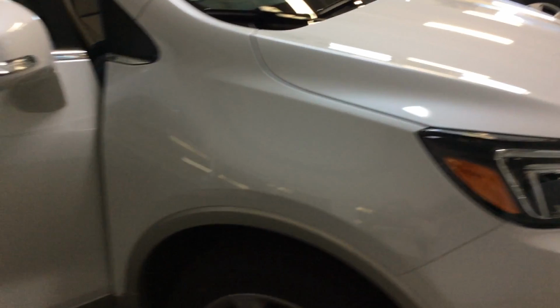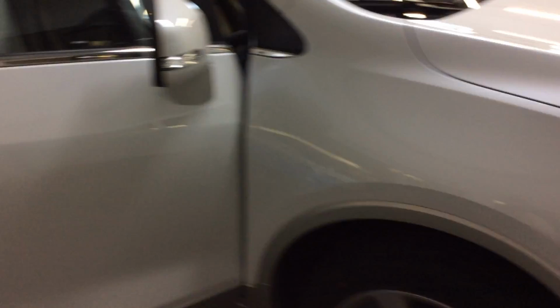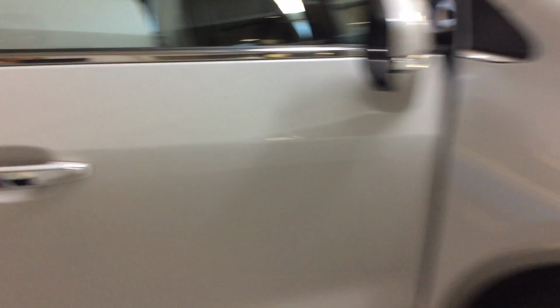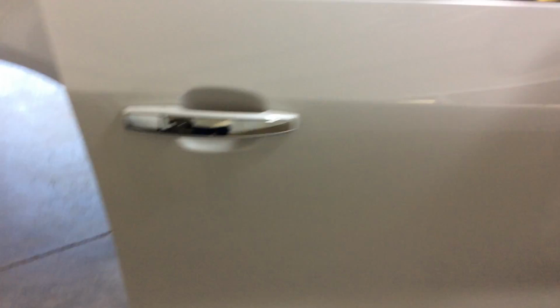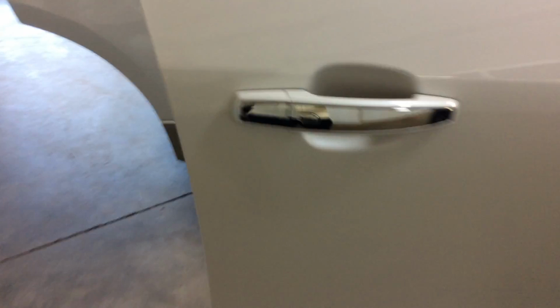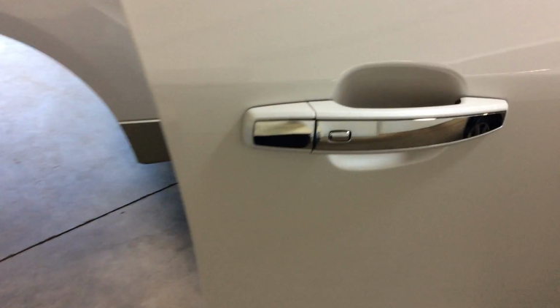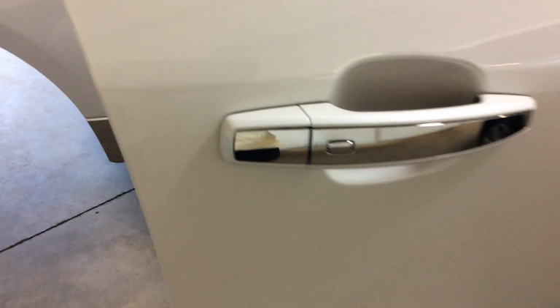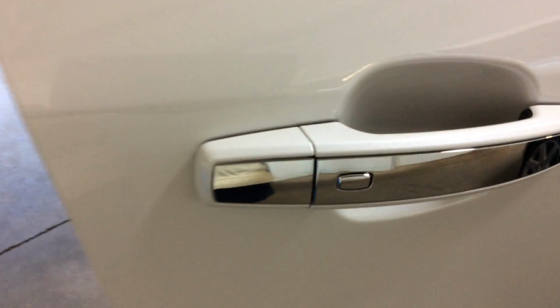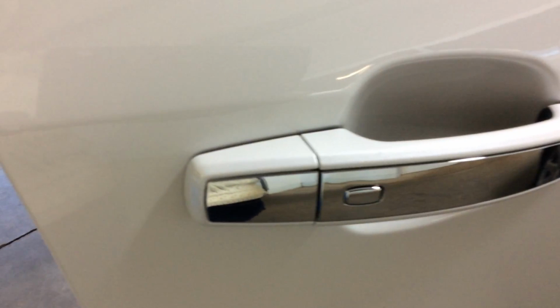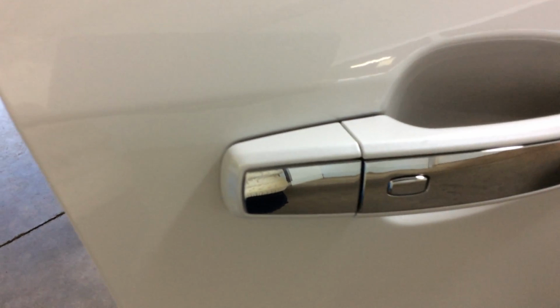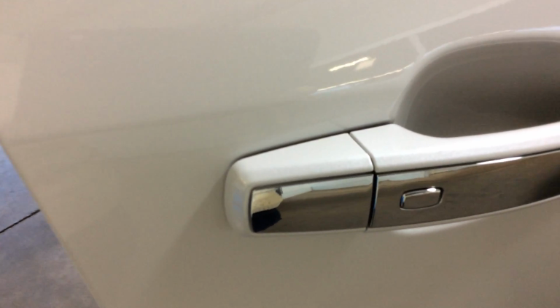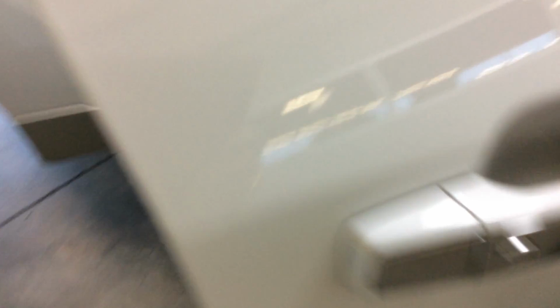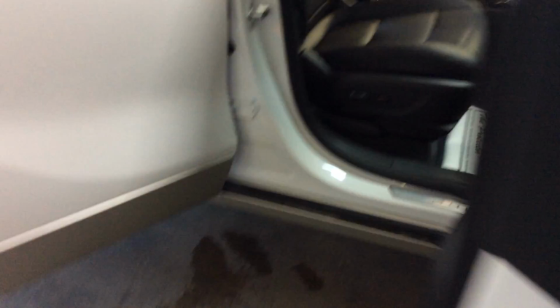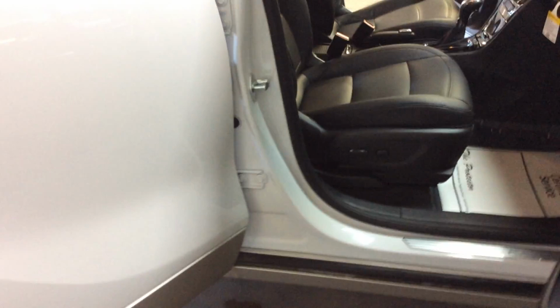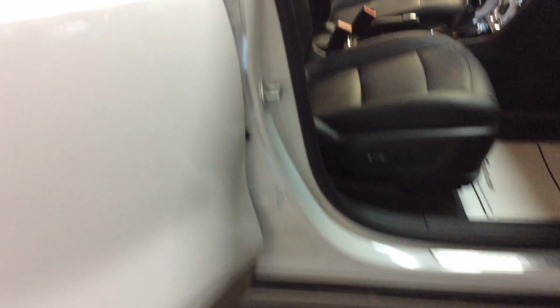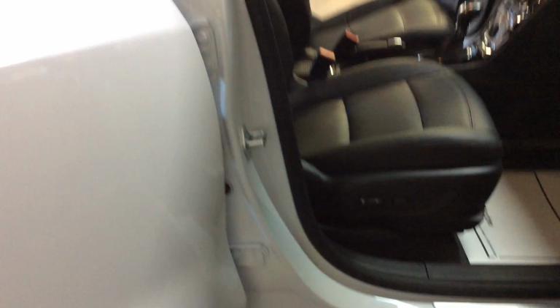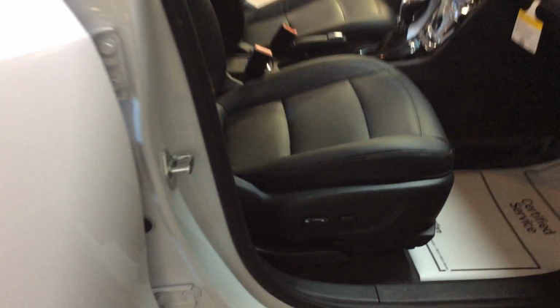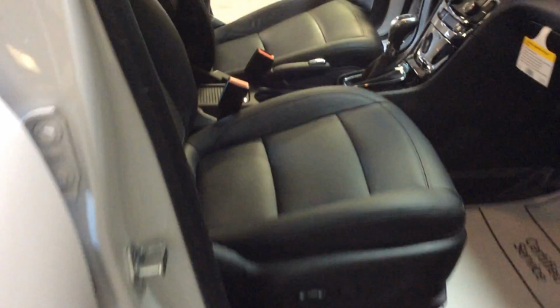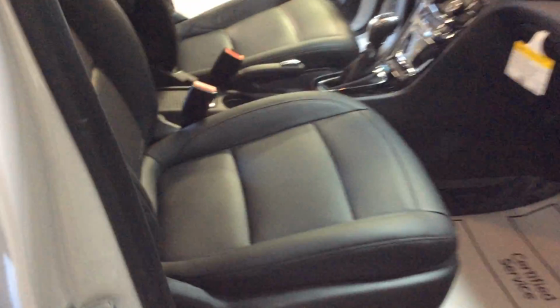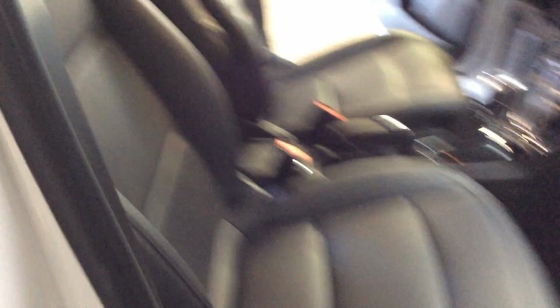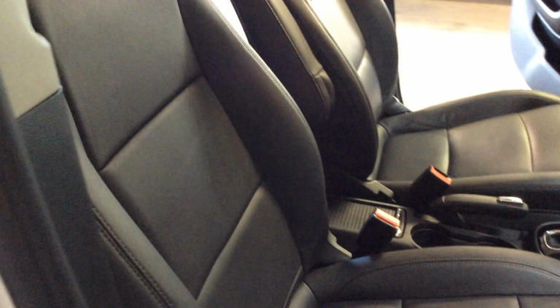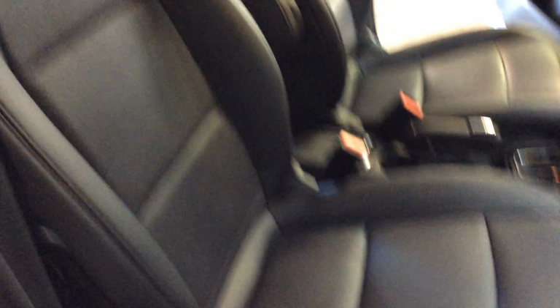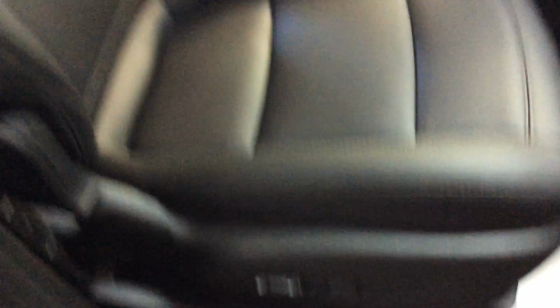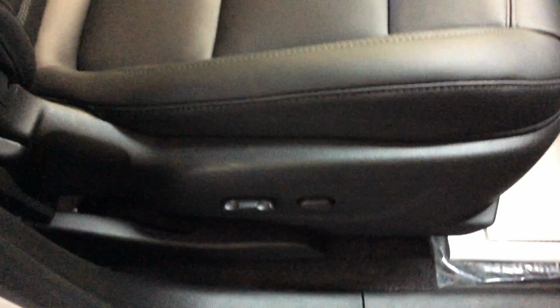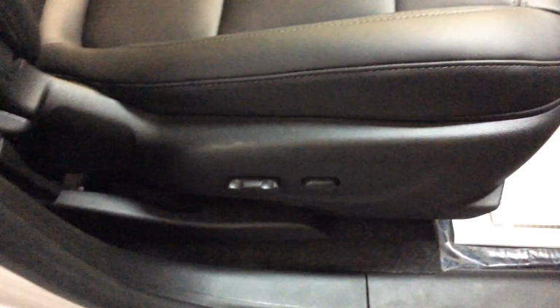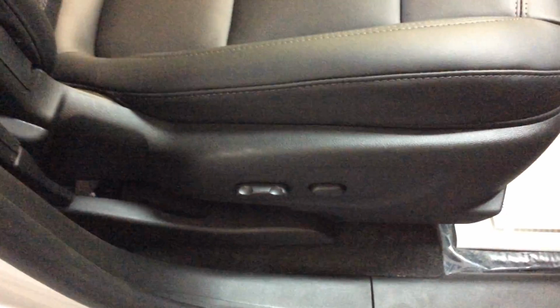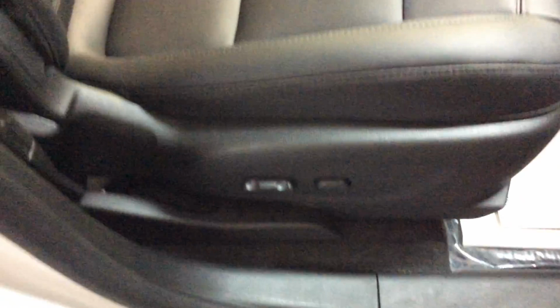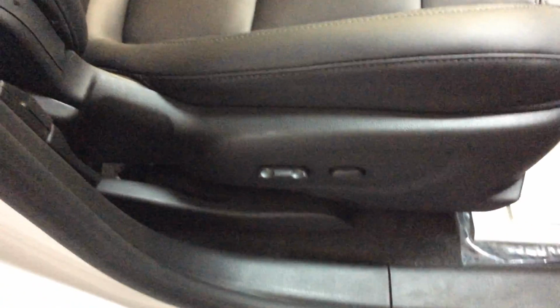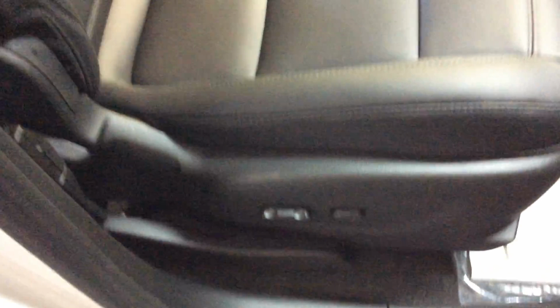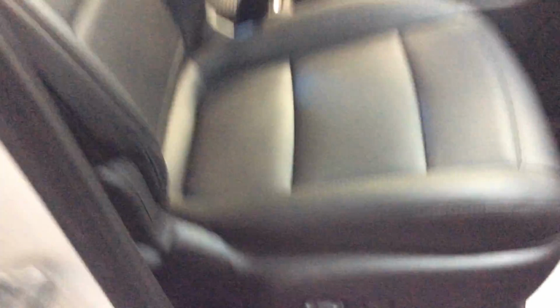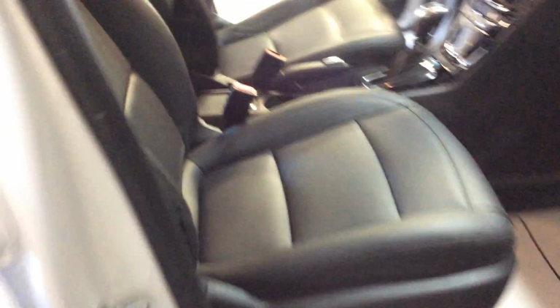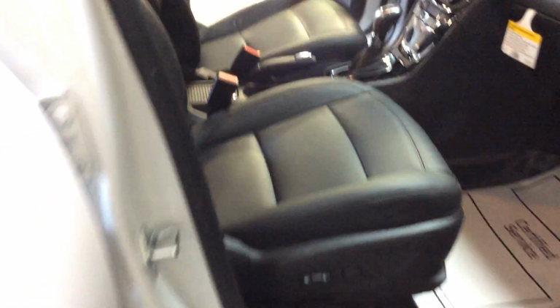As we start to go around this vehicle, you'll notice this has a passive lock system. As we go into the passenger seat here, it is an ebony interior, it is leather, and the passenger seat is a powered seat in this particular vehicle.